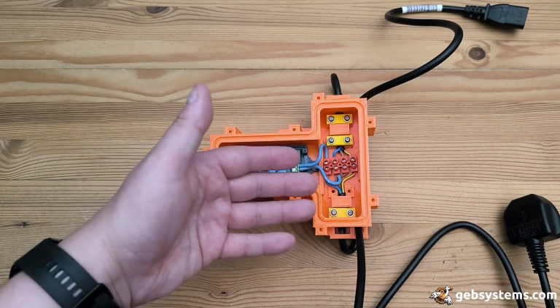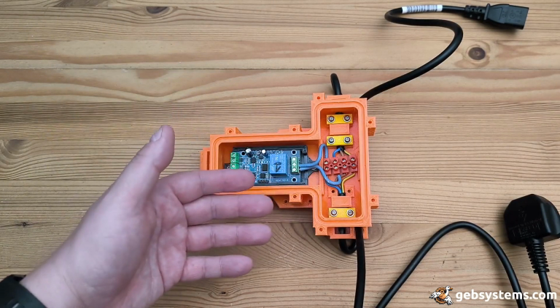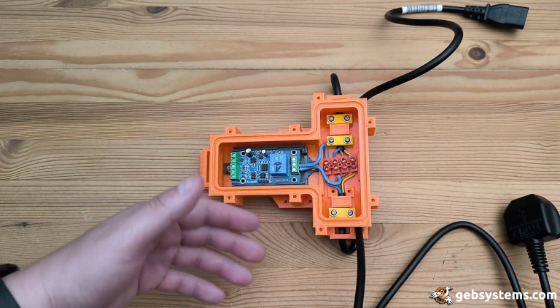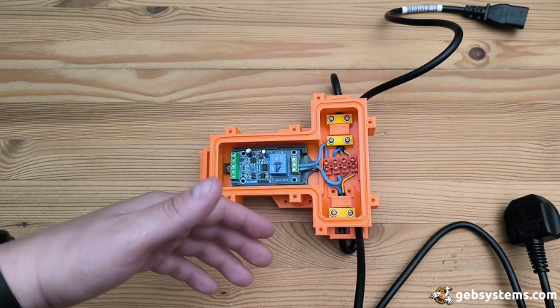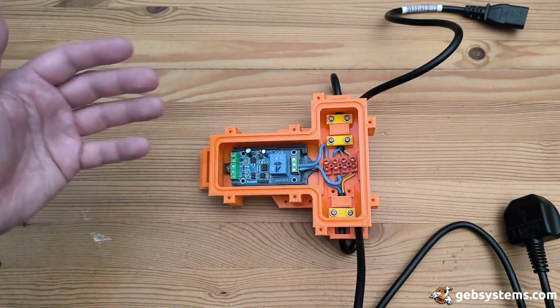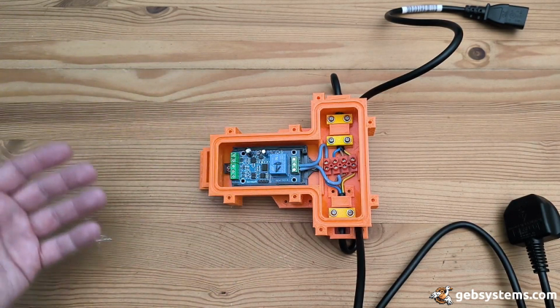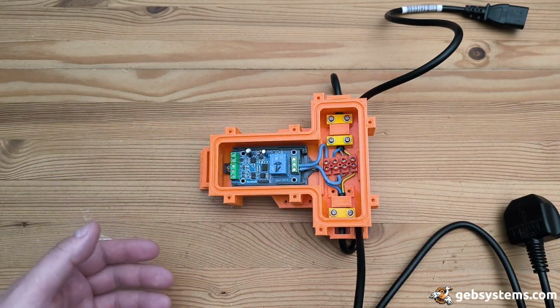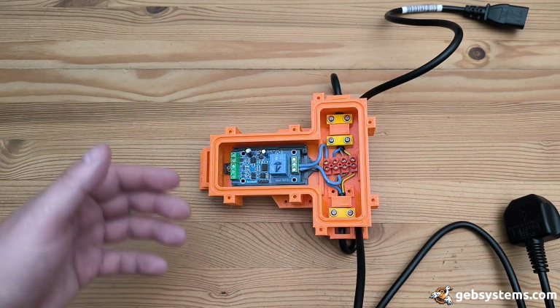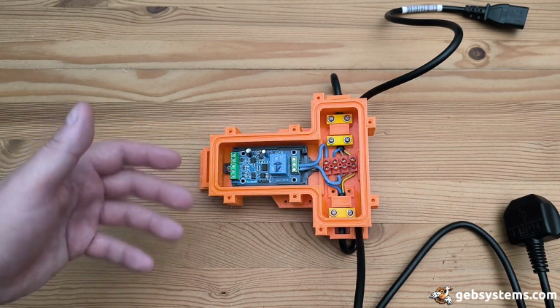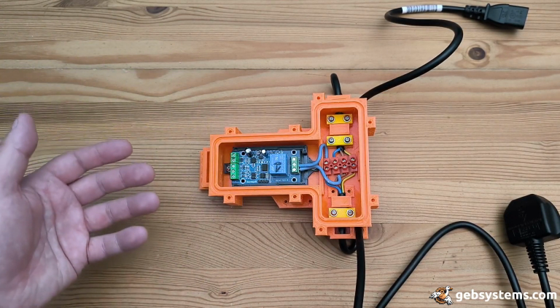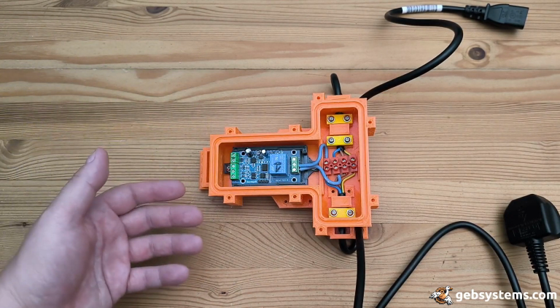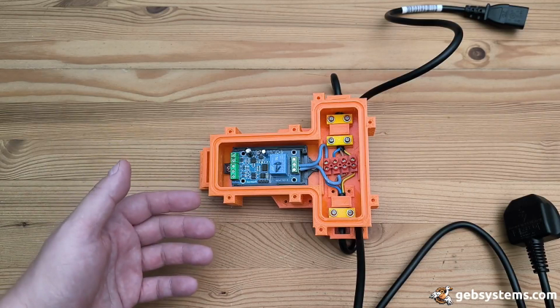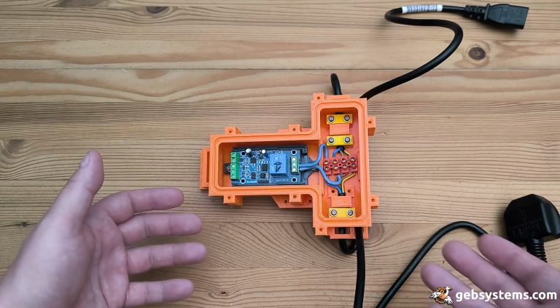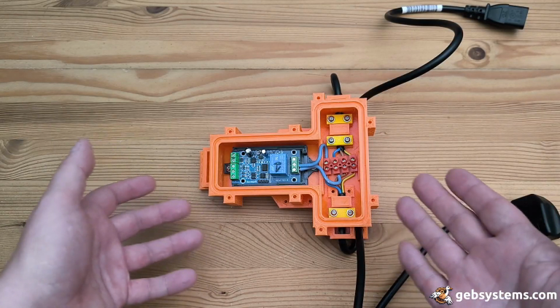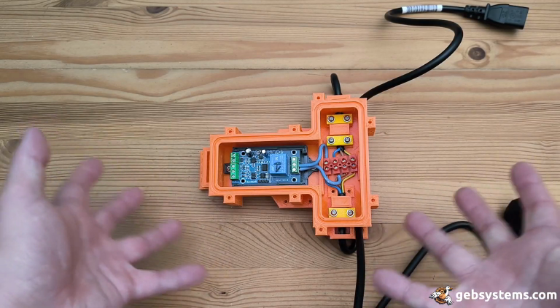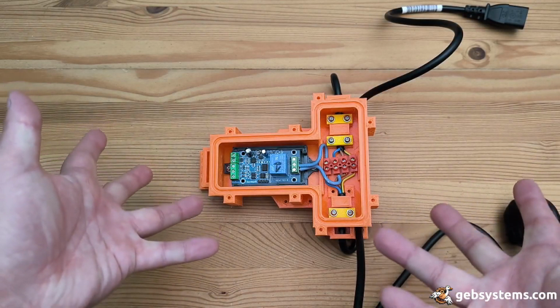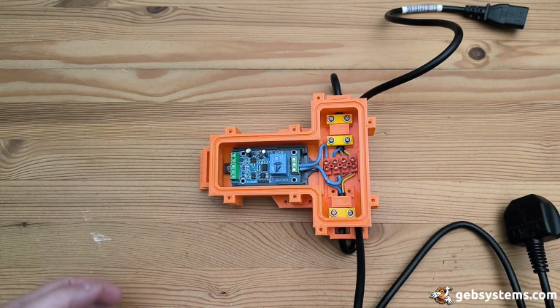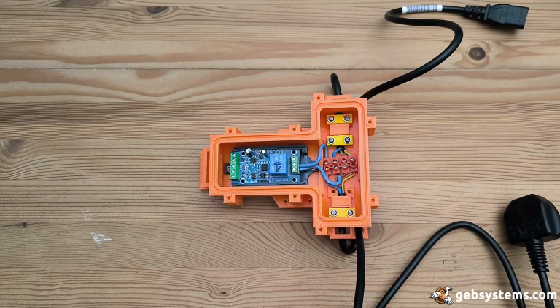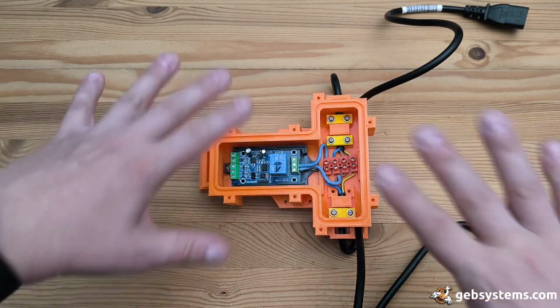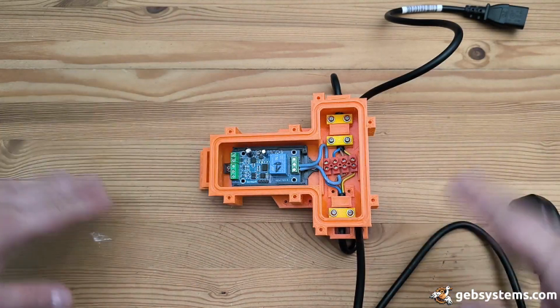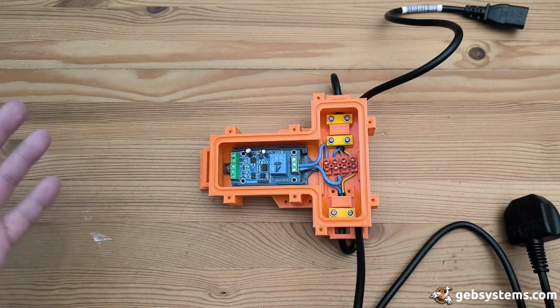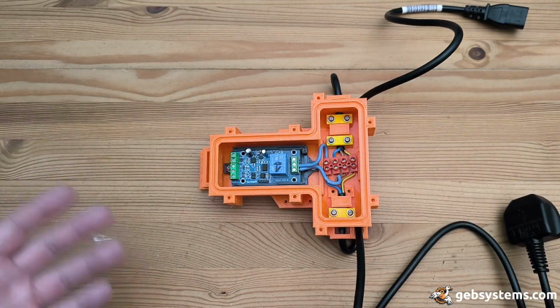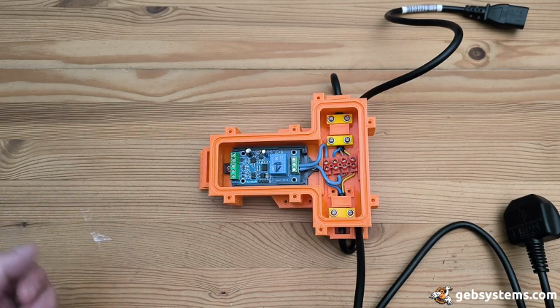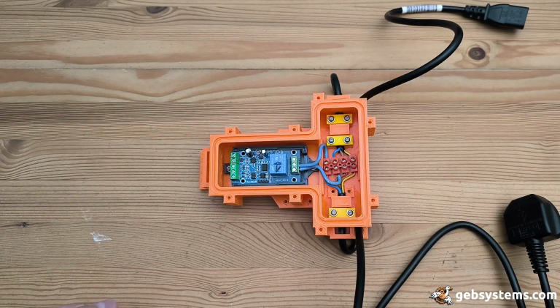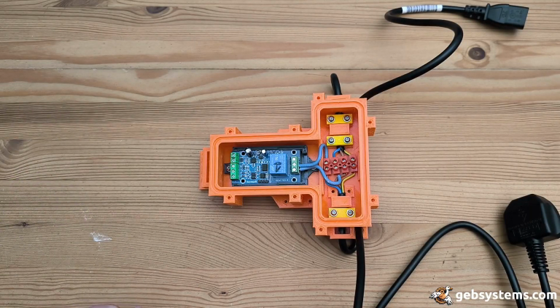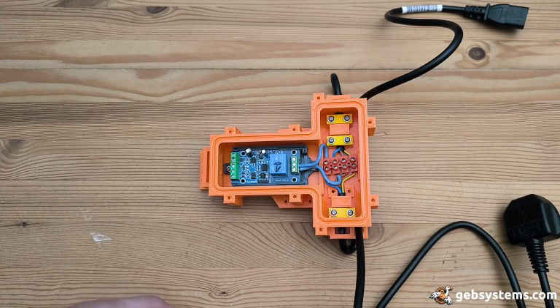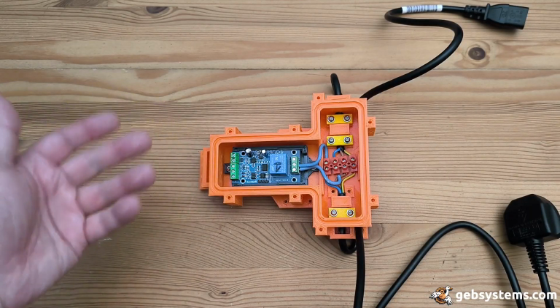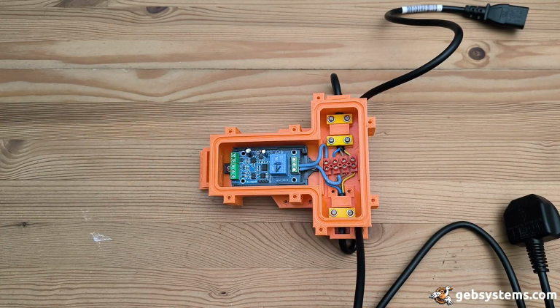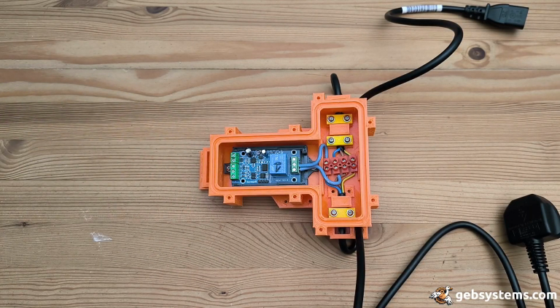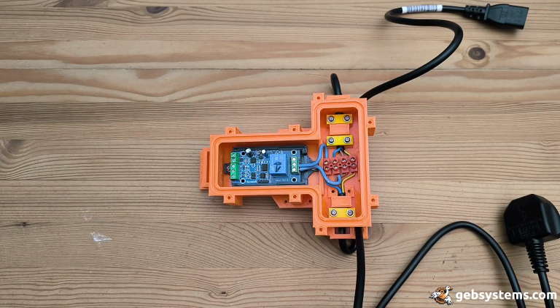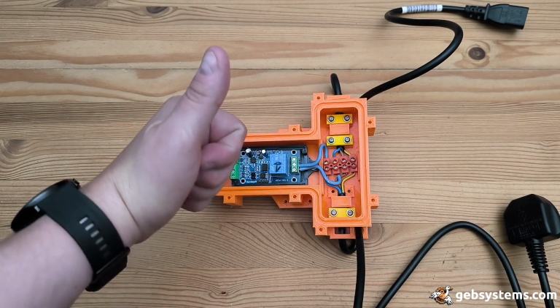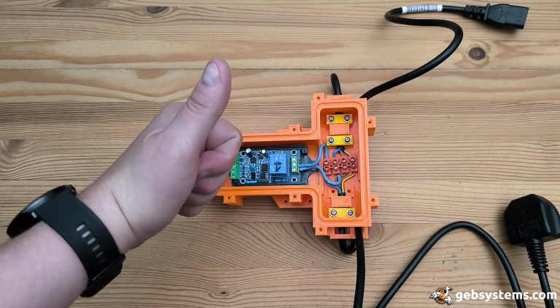I'll be testing this — hopefully it works and I can make some modifications, and hopefully make my relay deployments nice and tidy, rather than just having cables everywhere where you can get electrocuted. So yeah, that's it — thanks for watching.